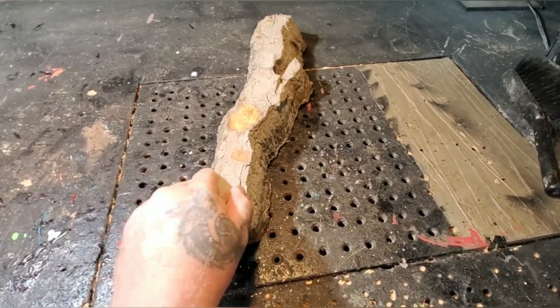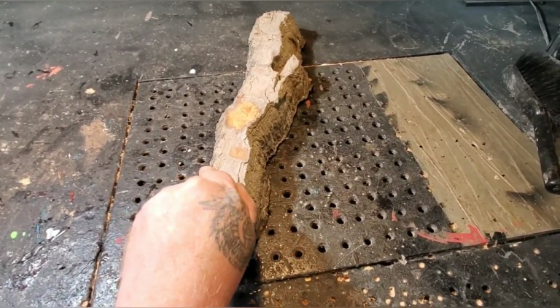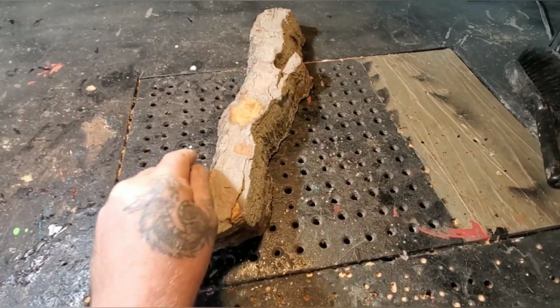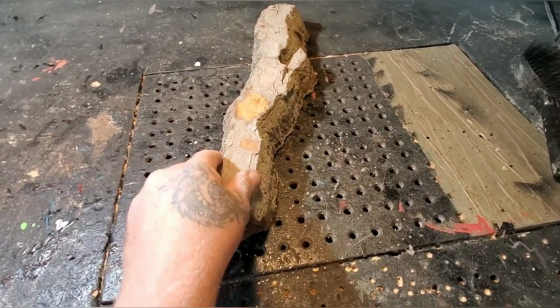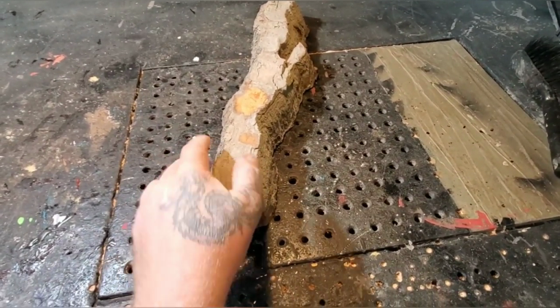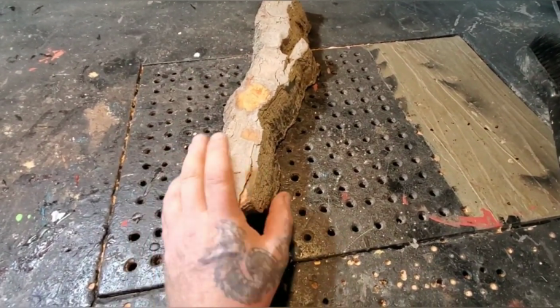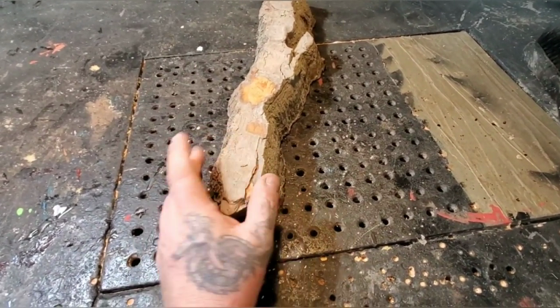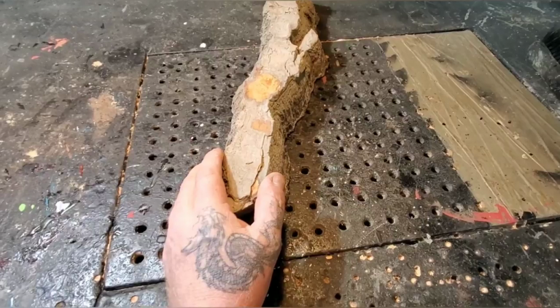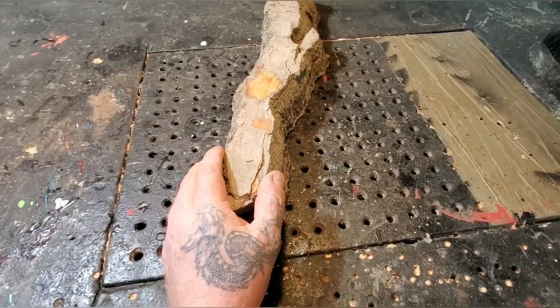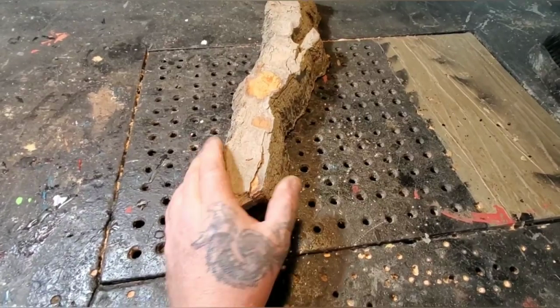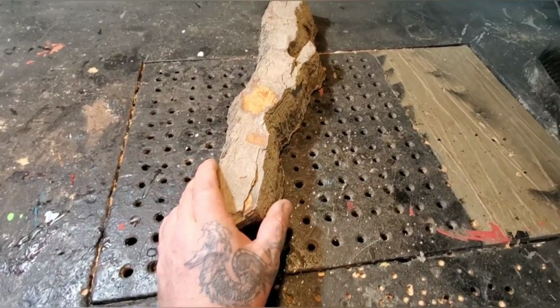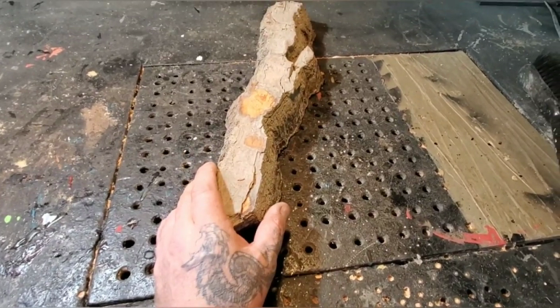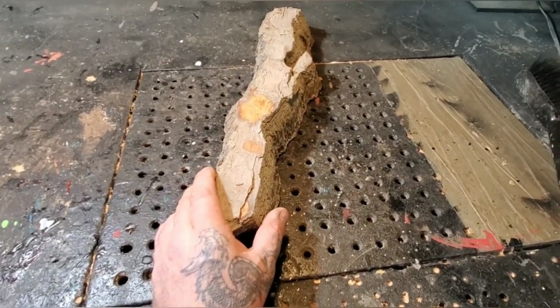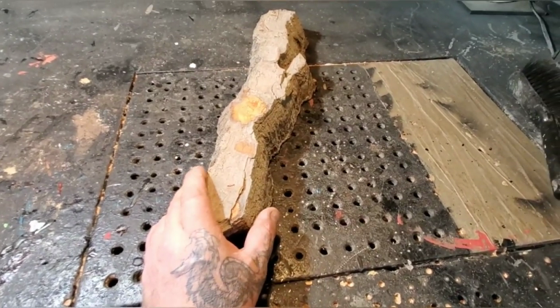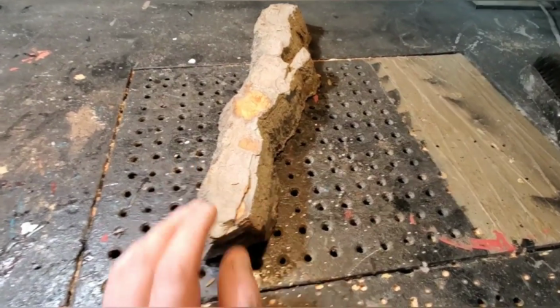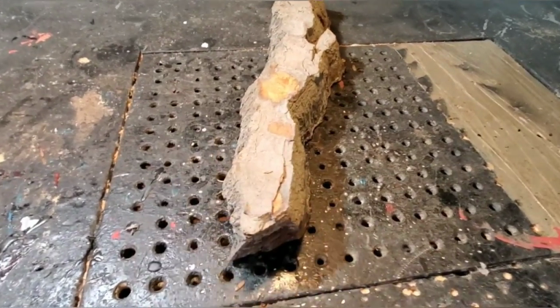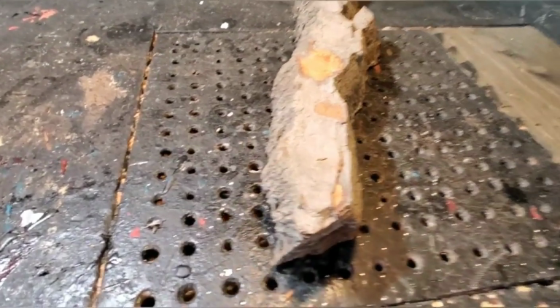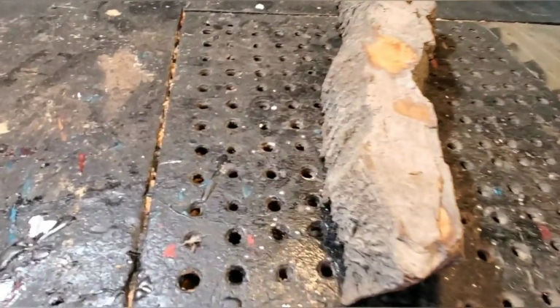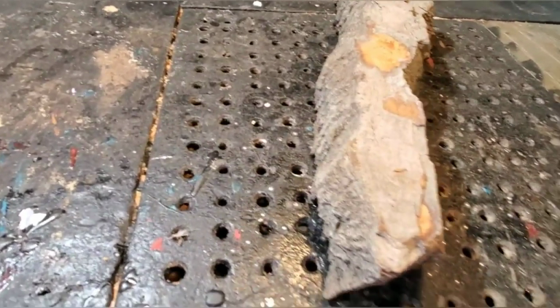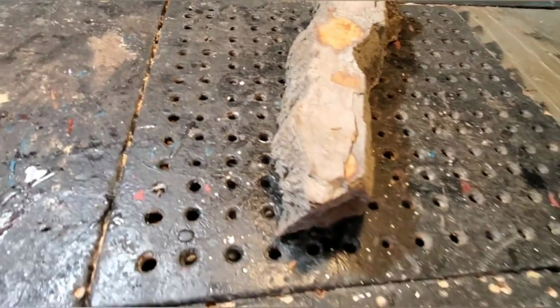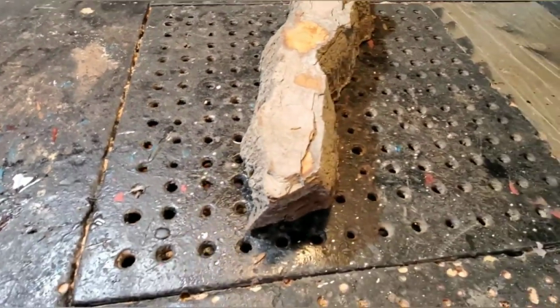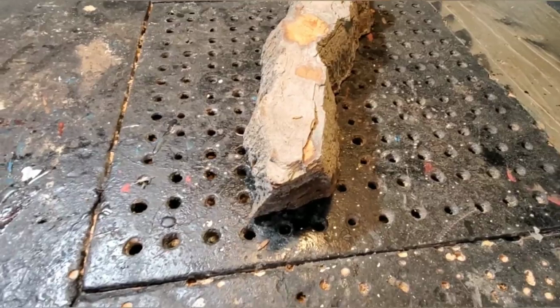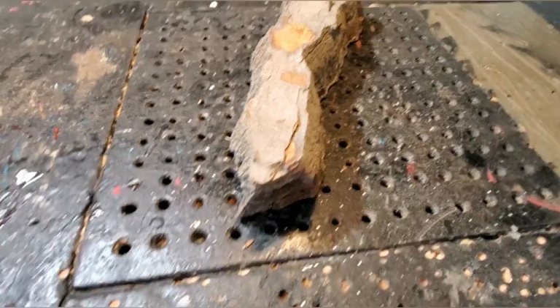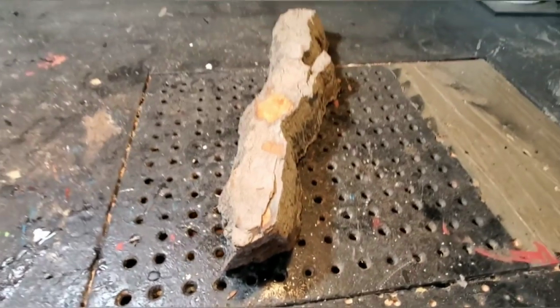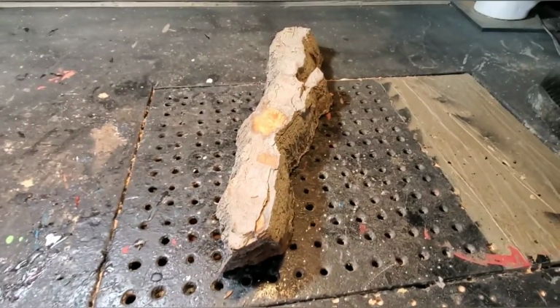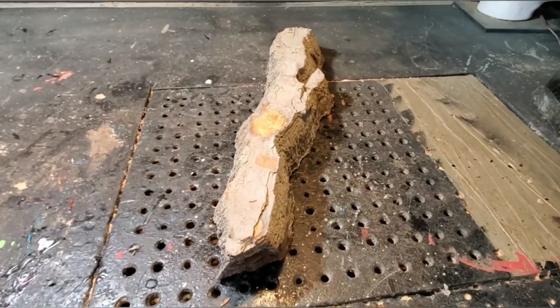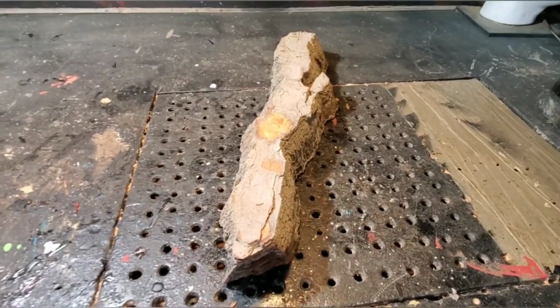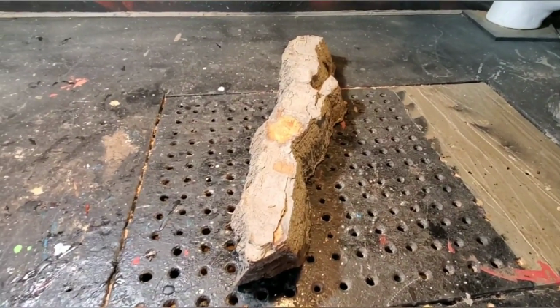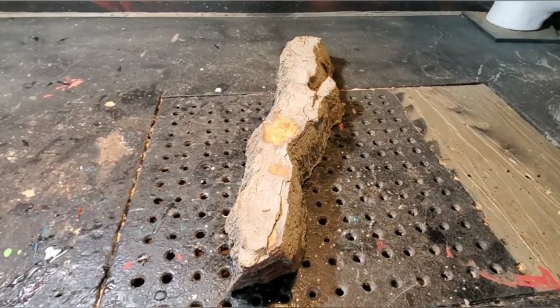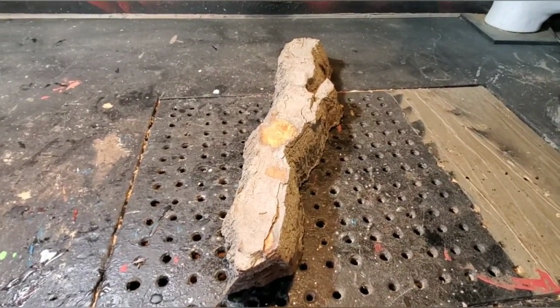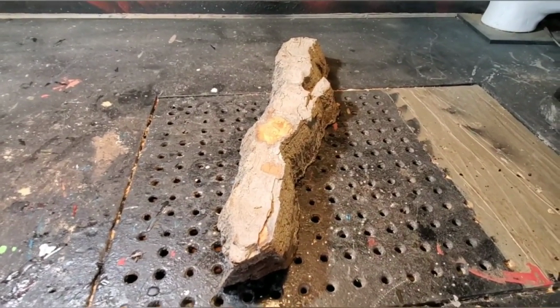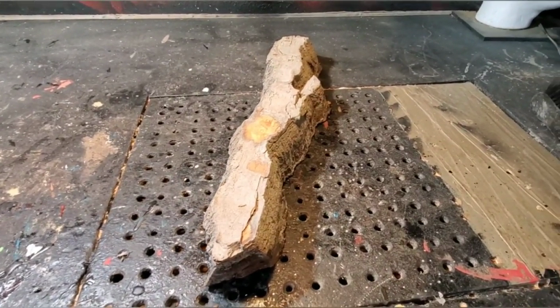I'm gonna be selling this bark. I don't have that much of it, but if you want to send me an email at canadian1dude at gmail.com, go ahead and we can talk about it. I'm not looking to get rich here, and I'm definitely not a car salesman.